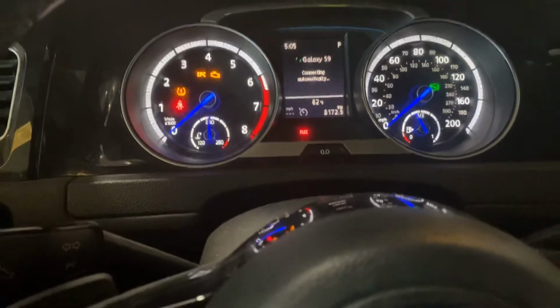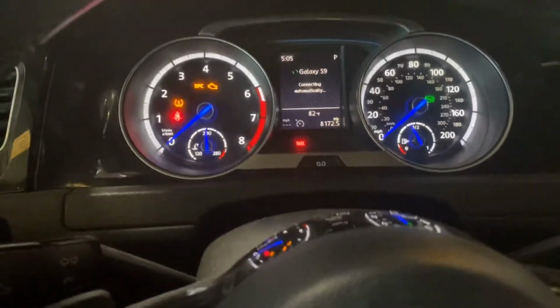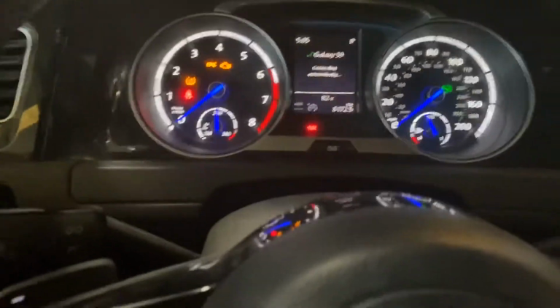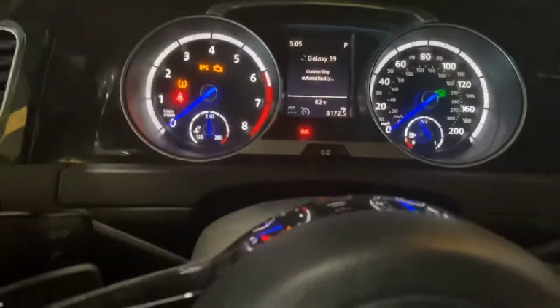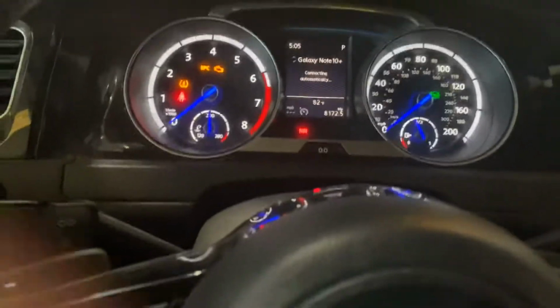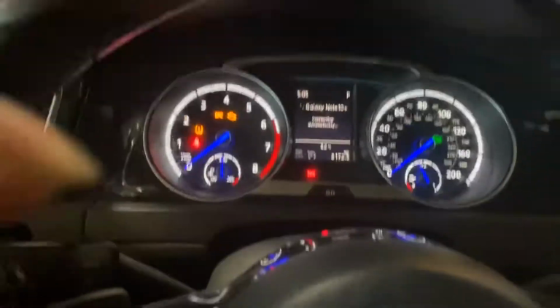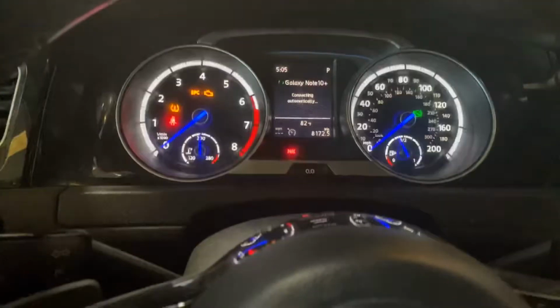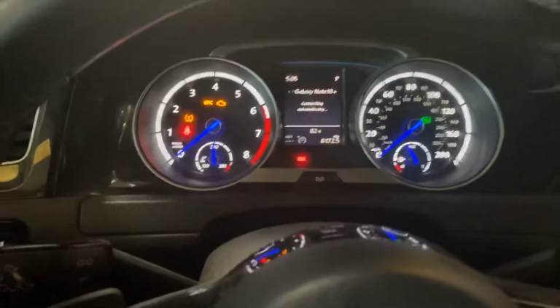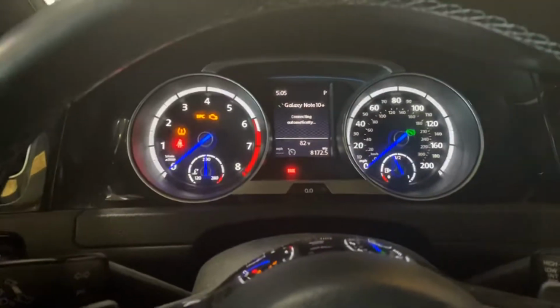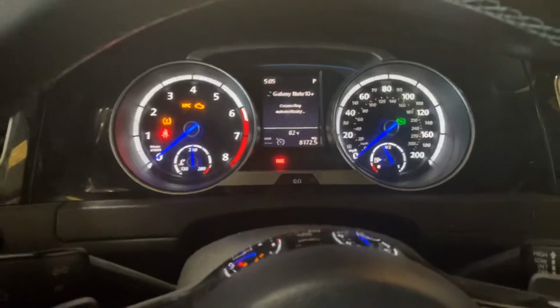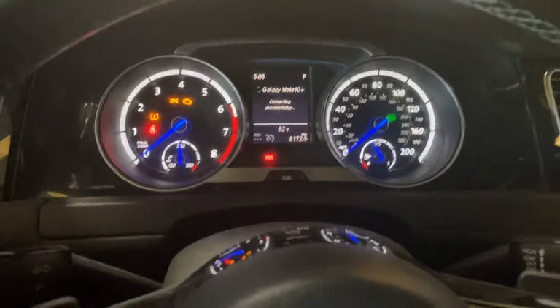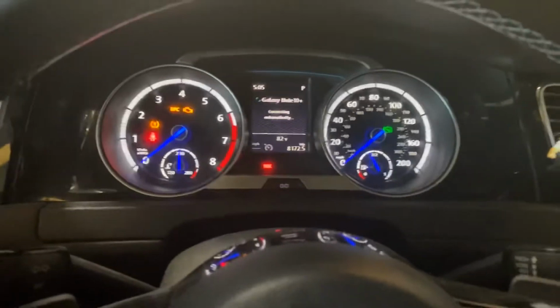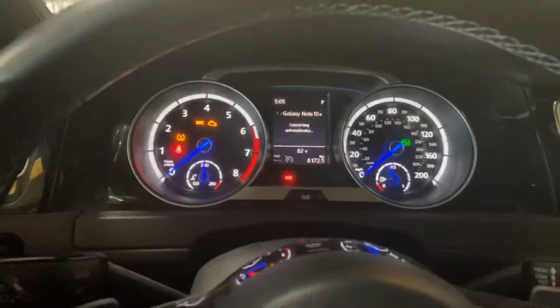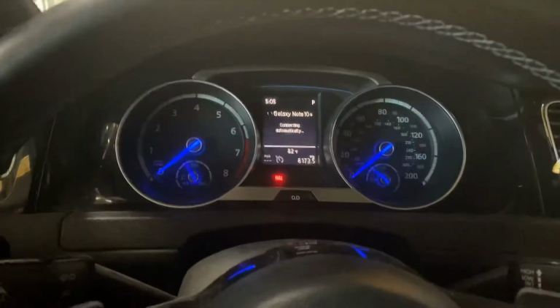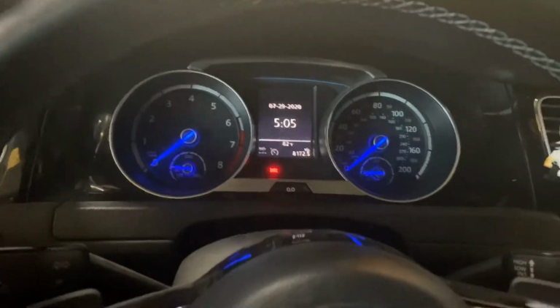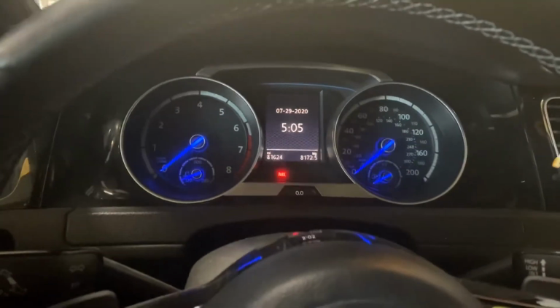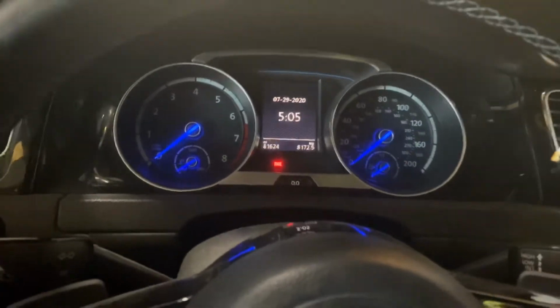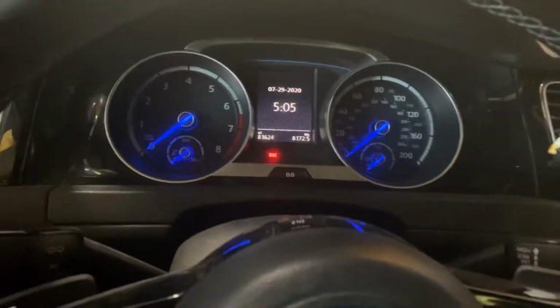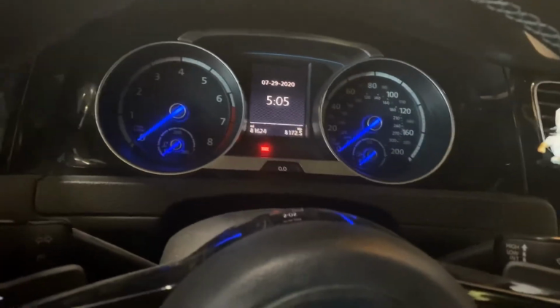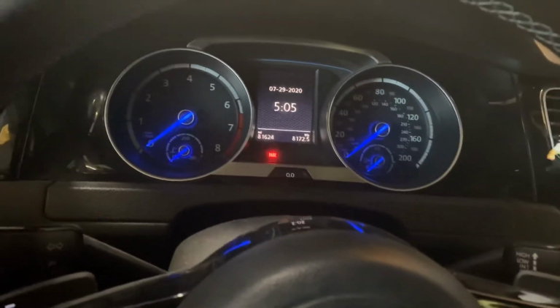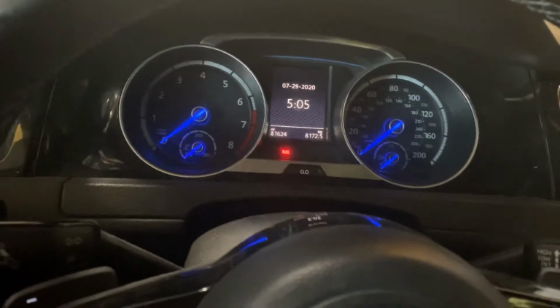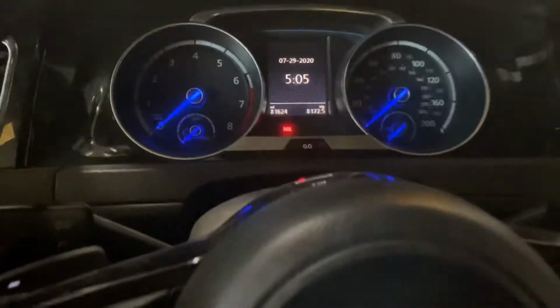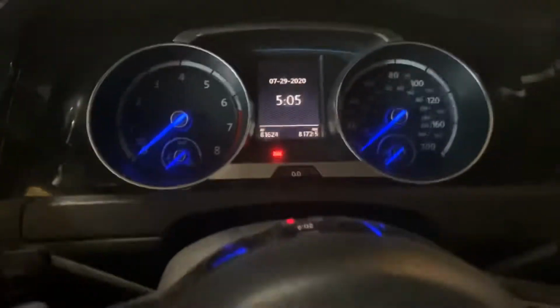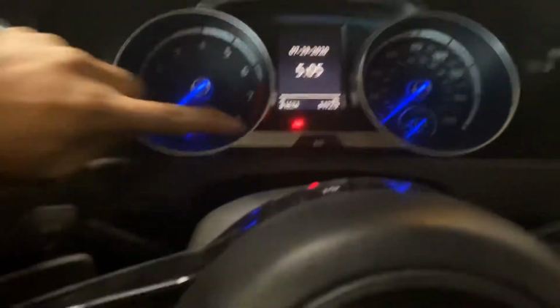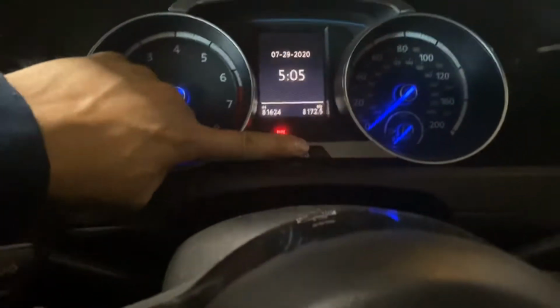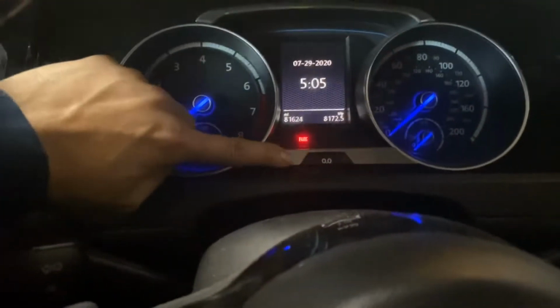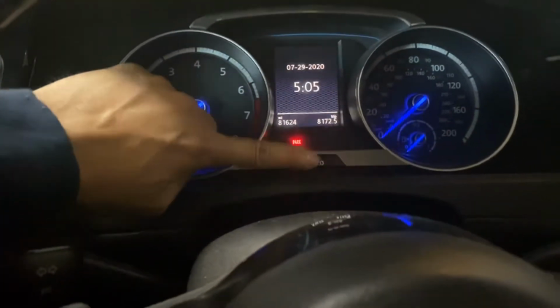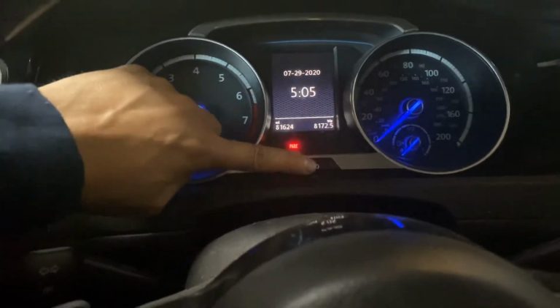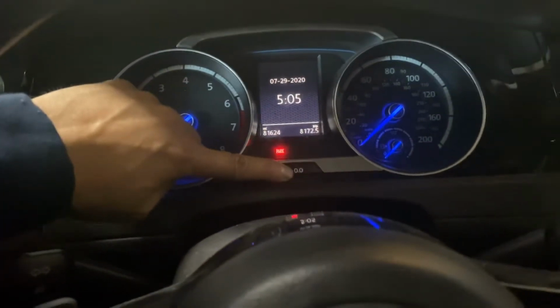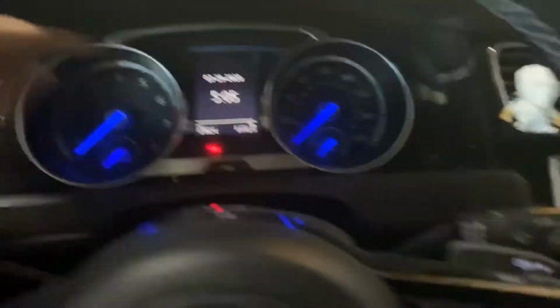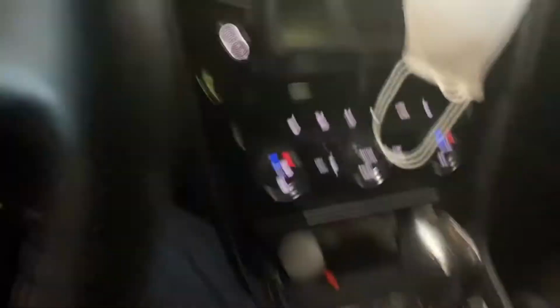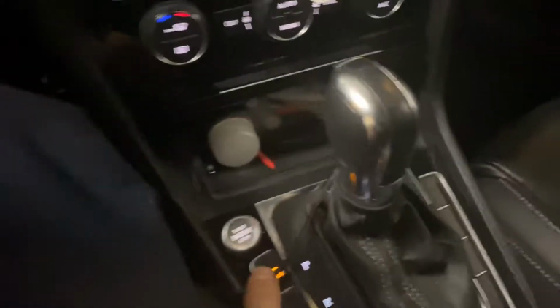Hello guys, welcome back to another video. Today I'm going to show you how to reset the oil service on a Volkswagen Golf 2016 and newer. You can see in front here there's a button right here — press that button while you...